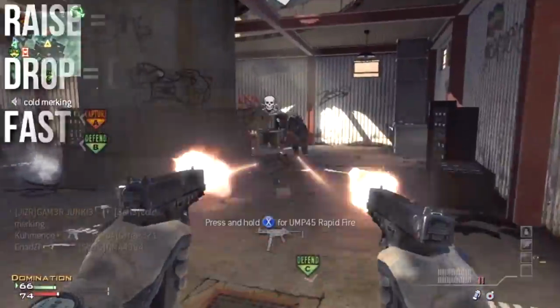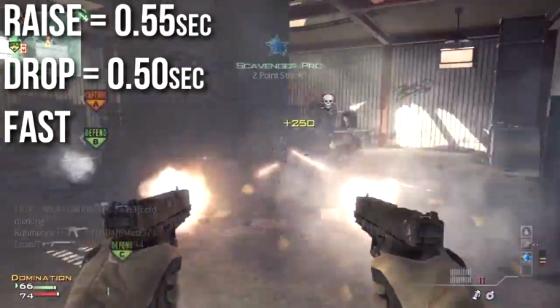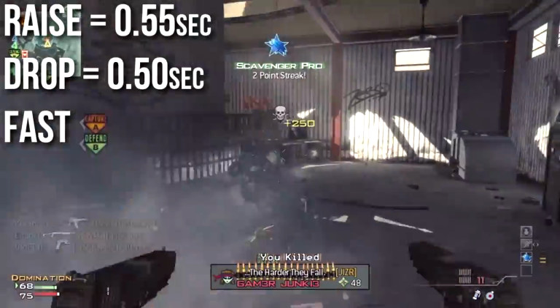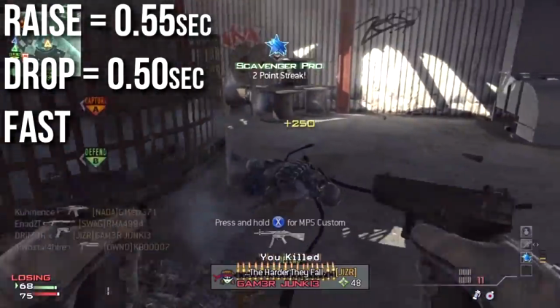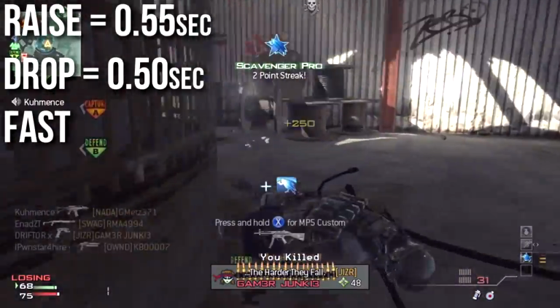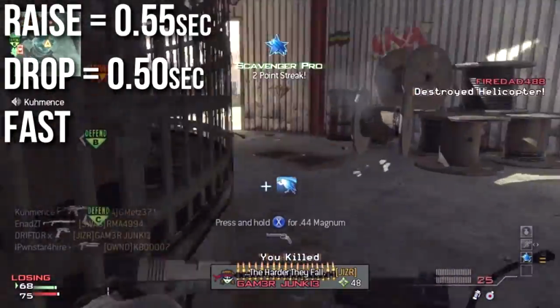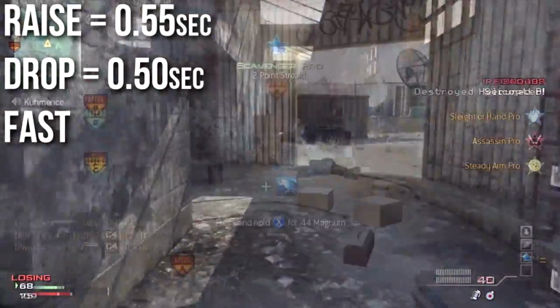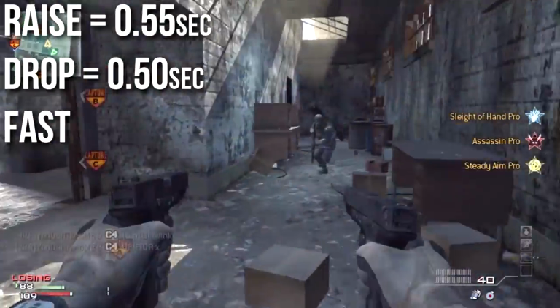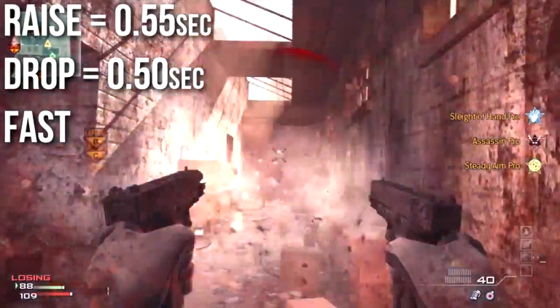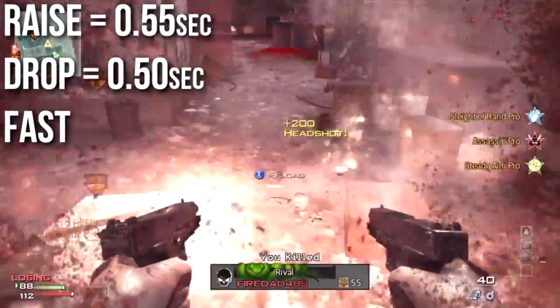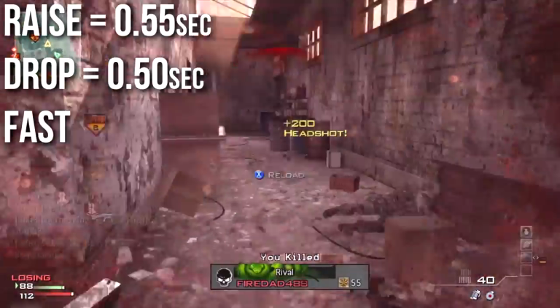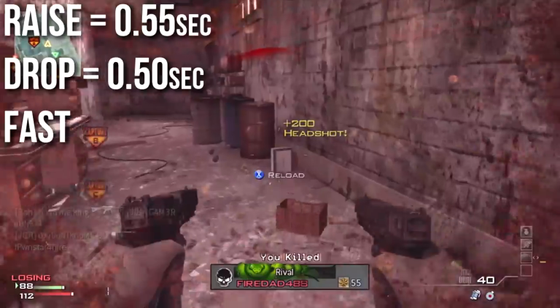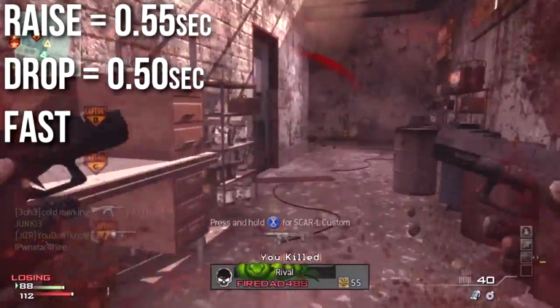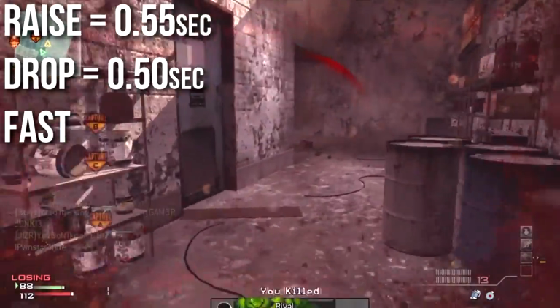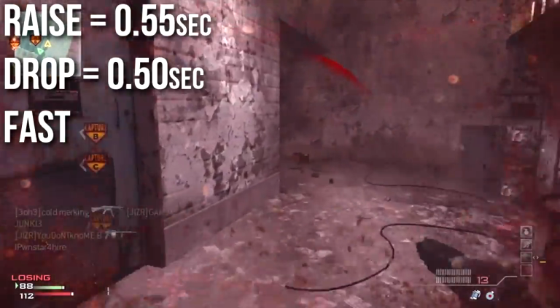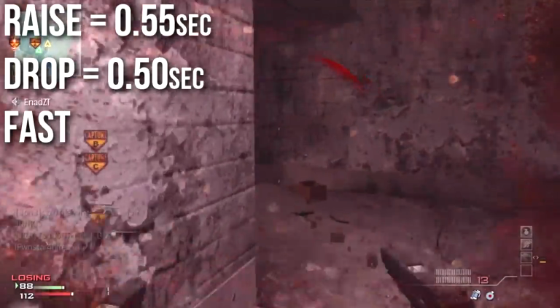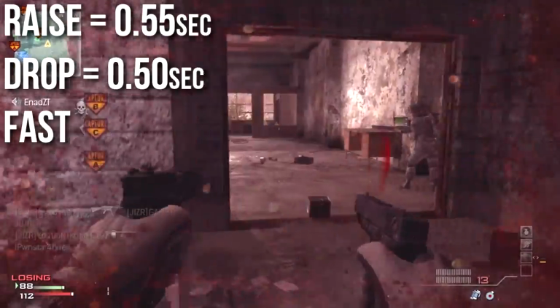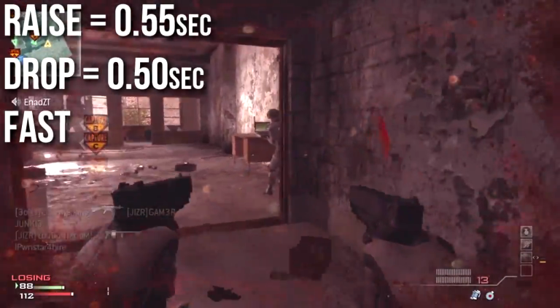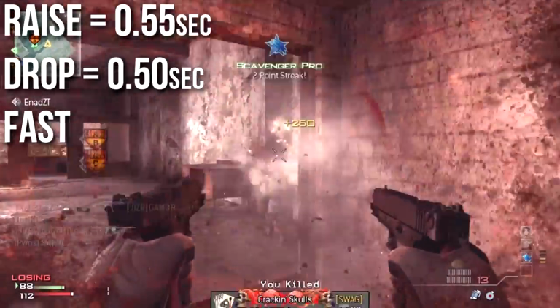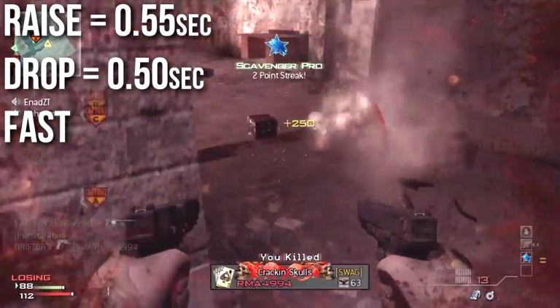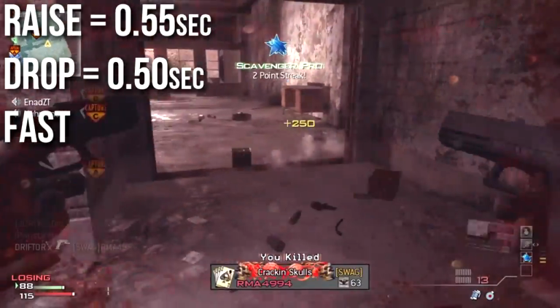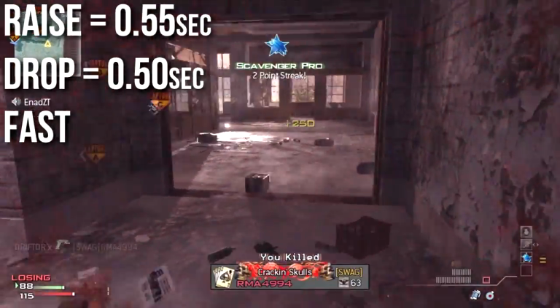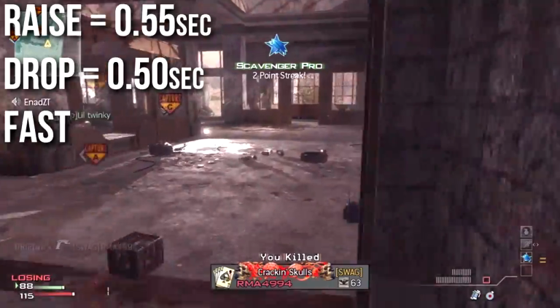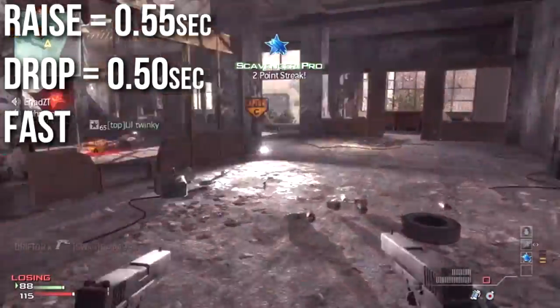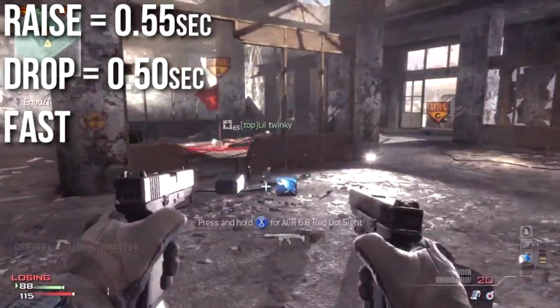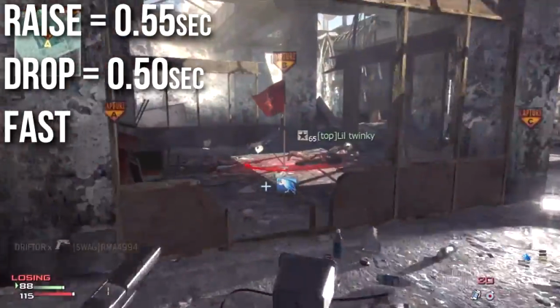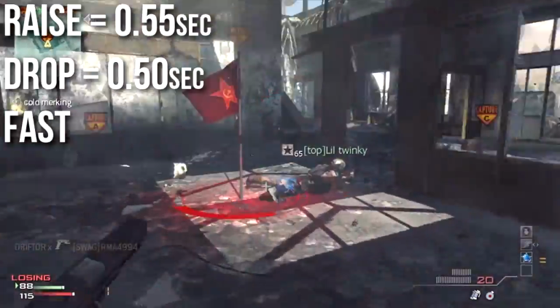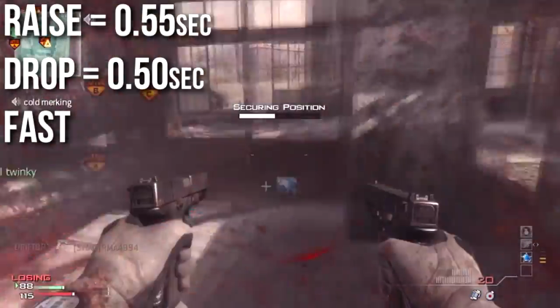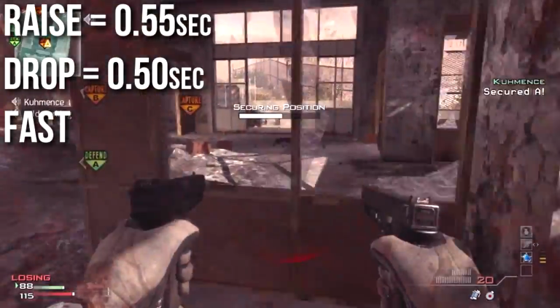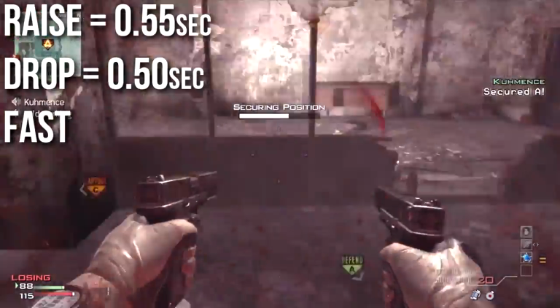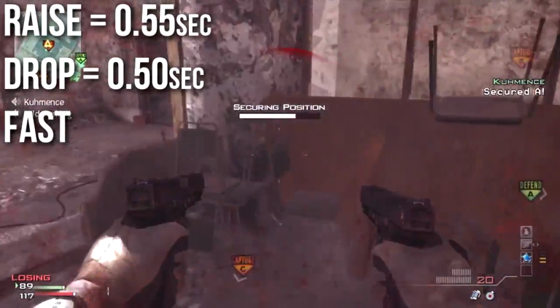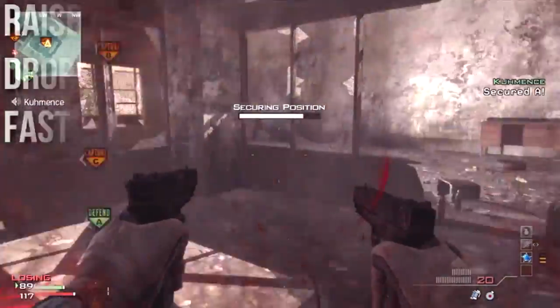The only distinguishing feature of the G18, or the thing at which it does best, is draw and drop times. You can raise the G18 in 0.55 seconds or drop it in 0.50 seconds, meaning you can pull out the G18 faster than any machine pistol.